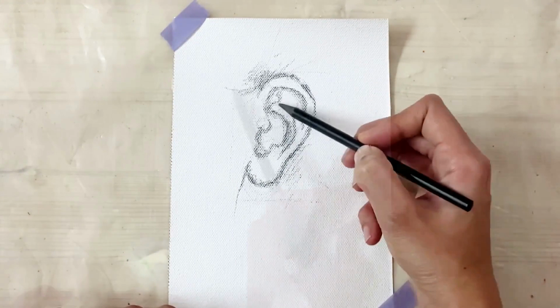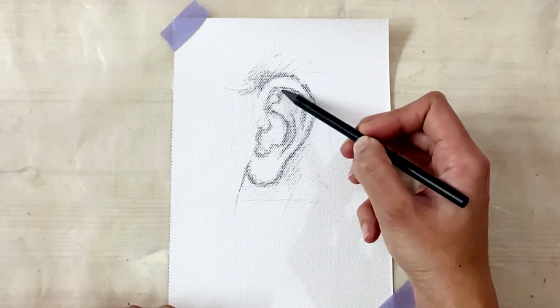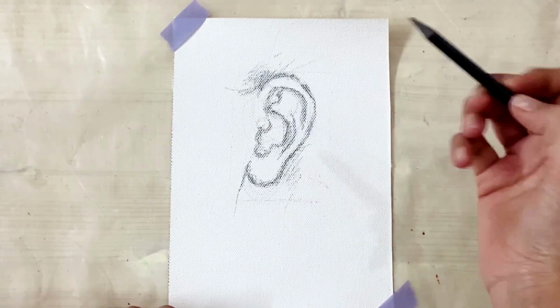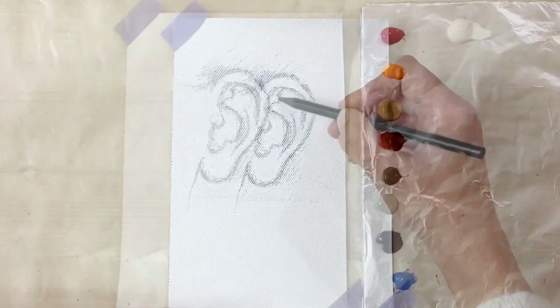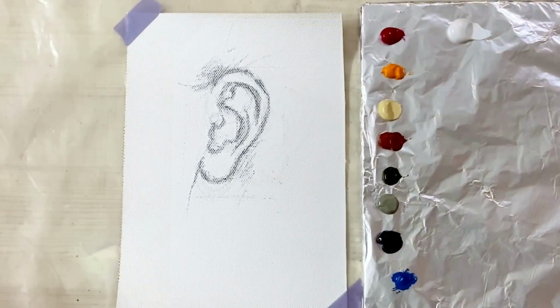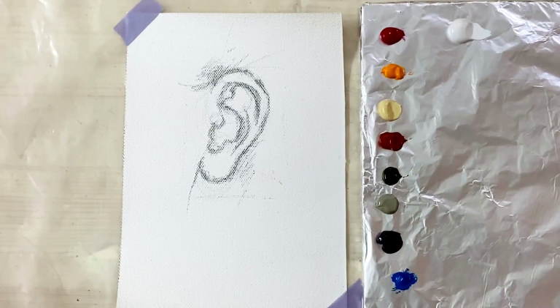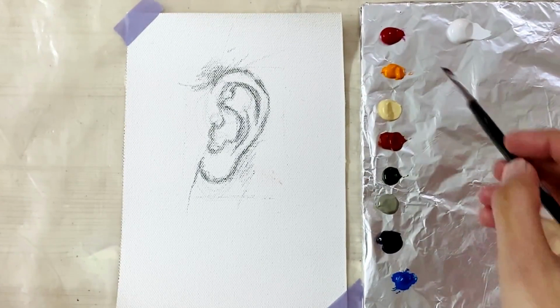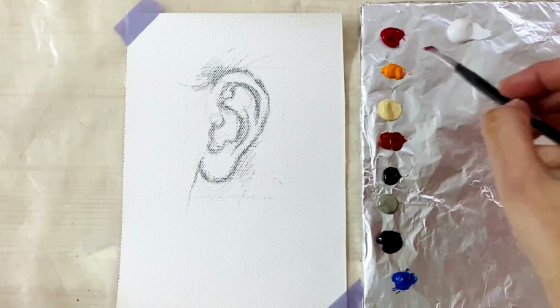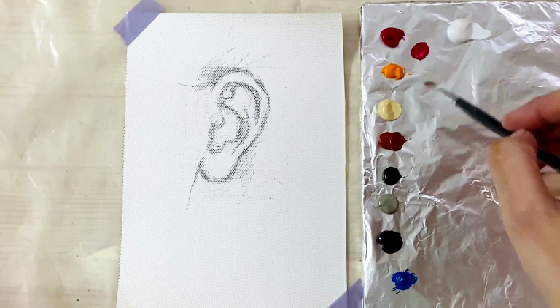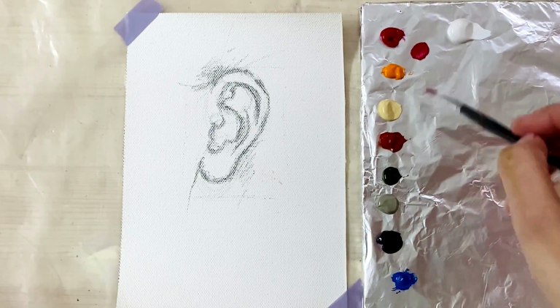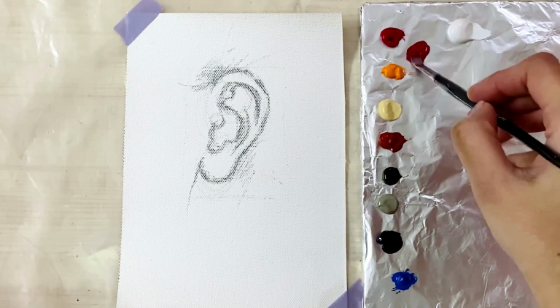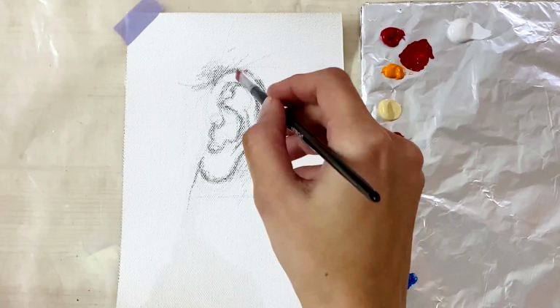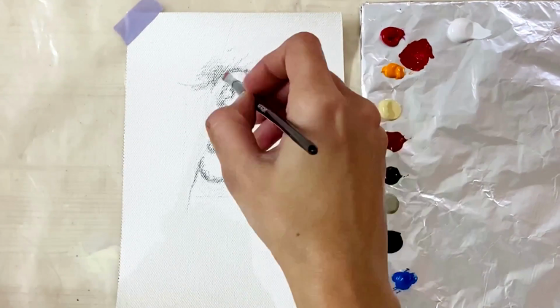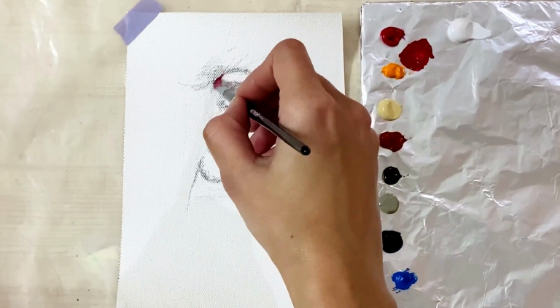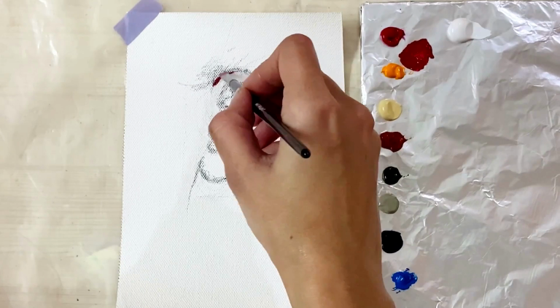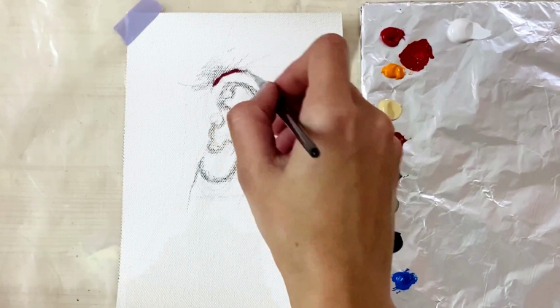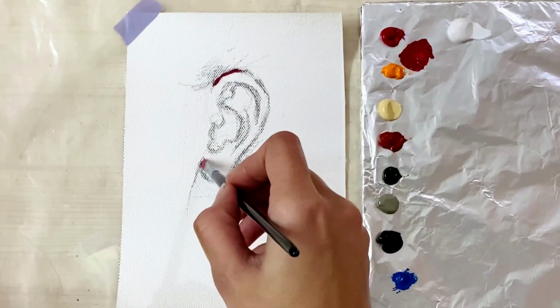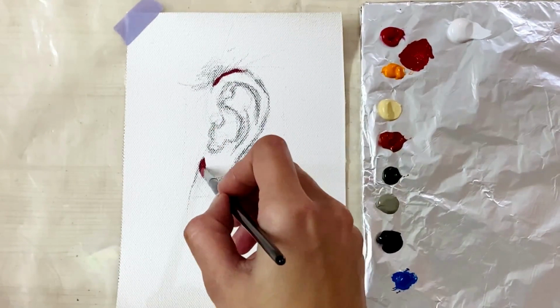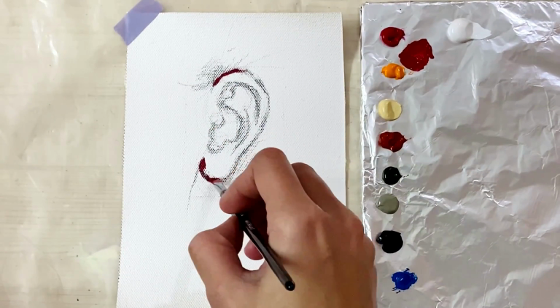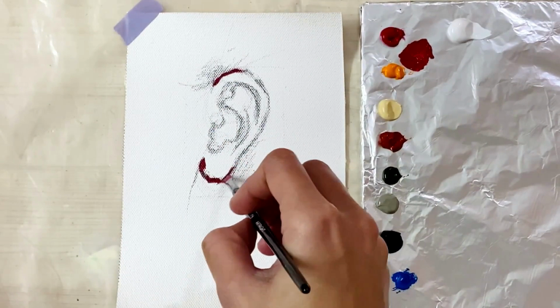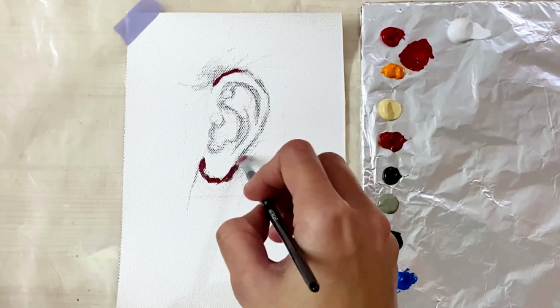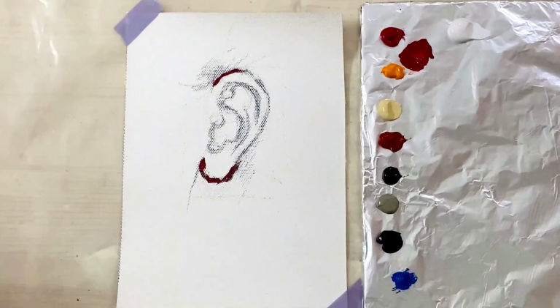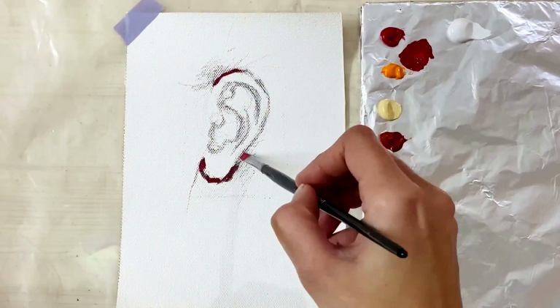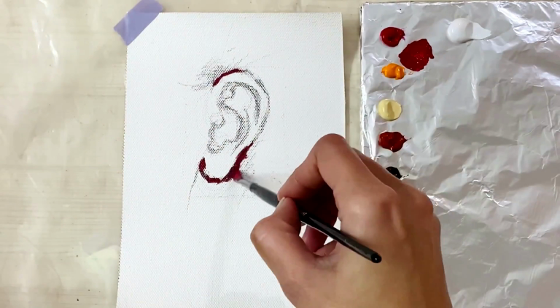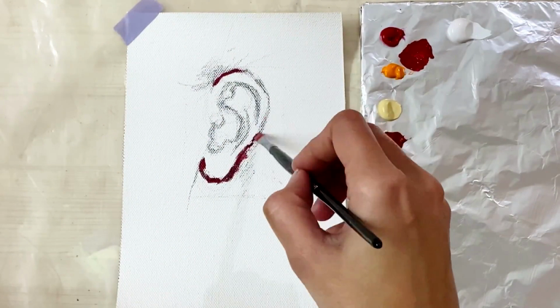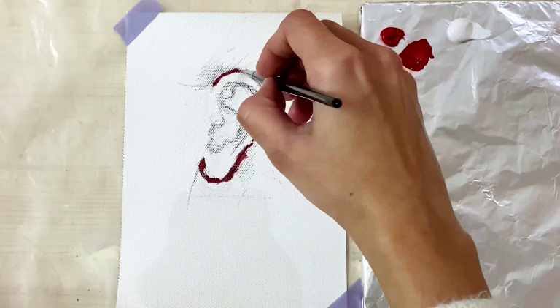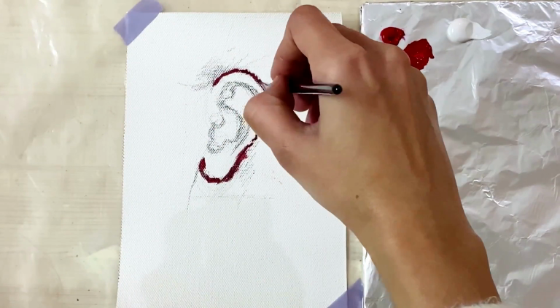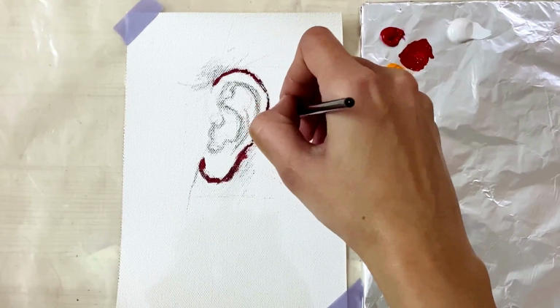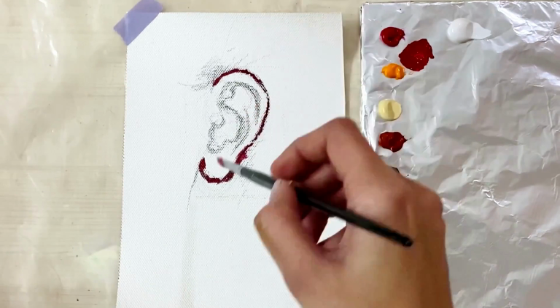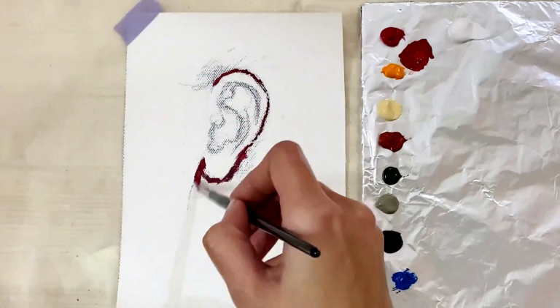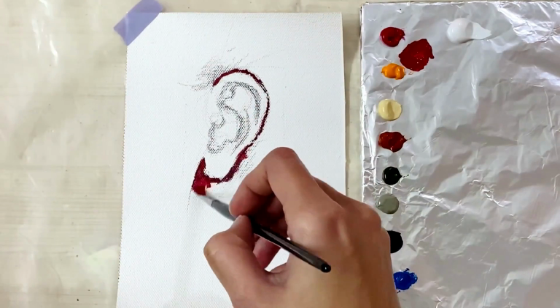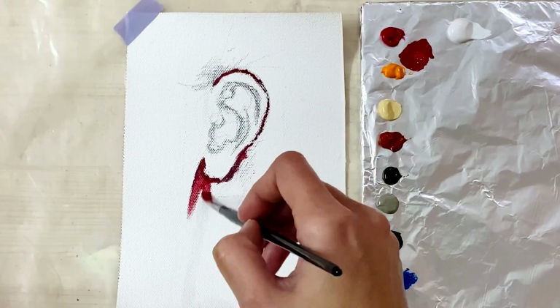Now I'm going to painting — the same method applies here, going dark to light, kind of outlining a bit and going loose. As I did in the whole series, the same rule of warm and cool goes here.